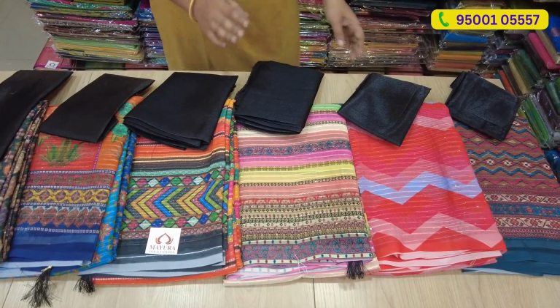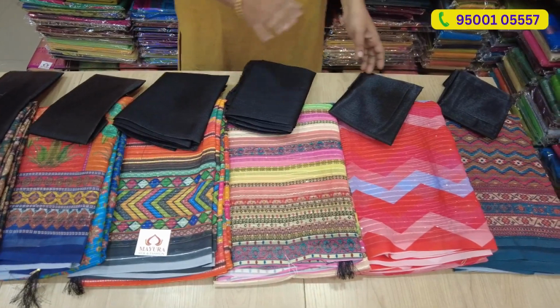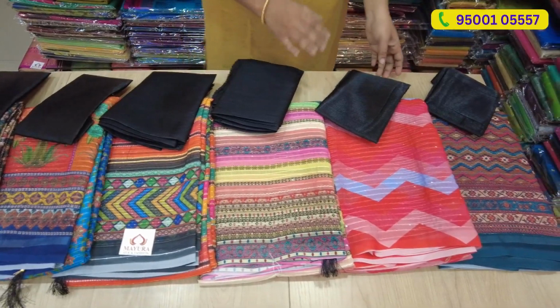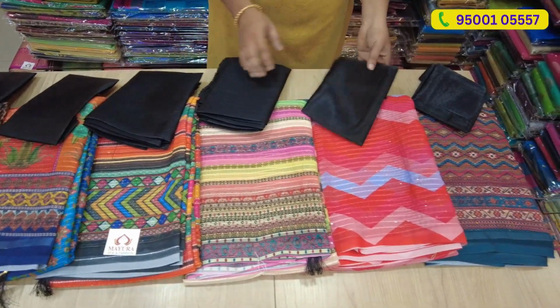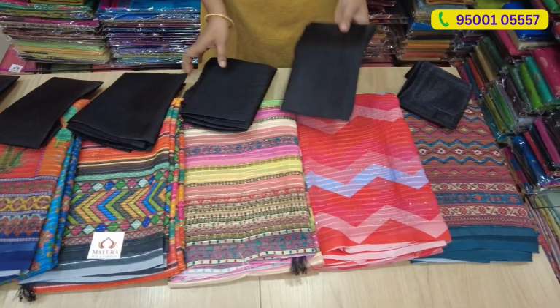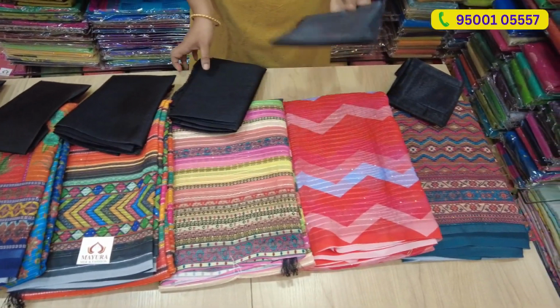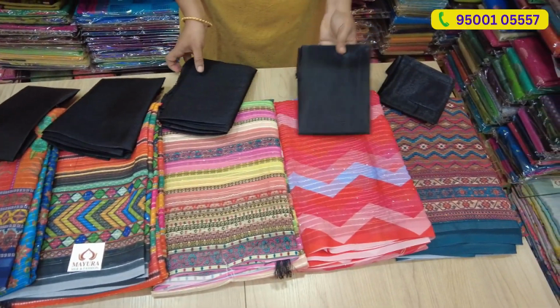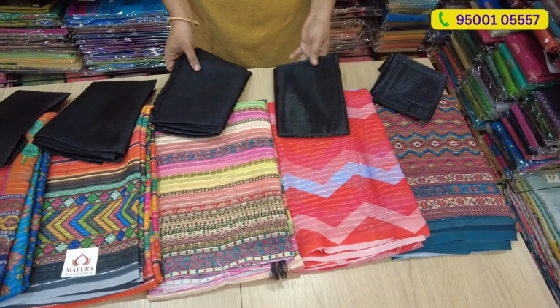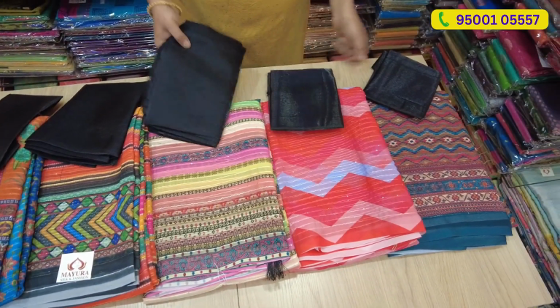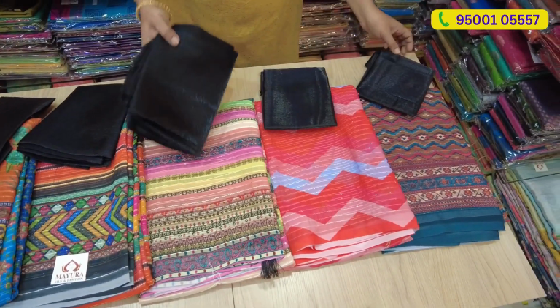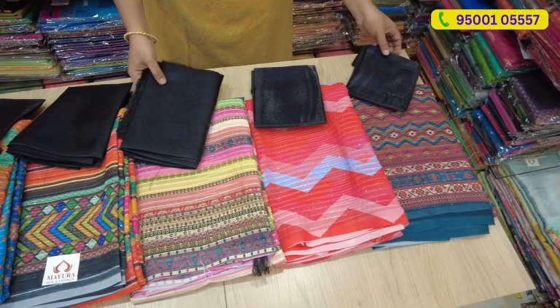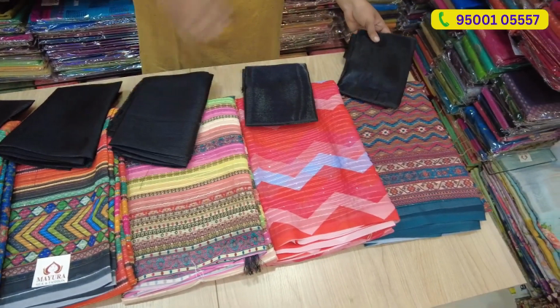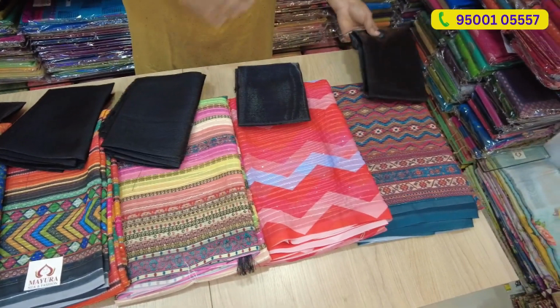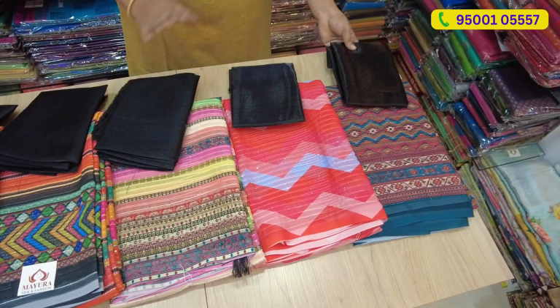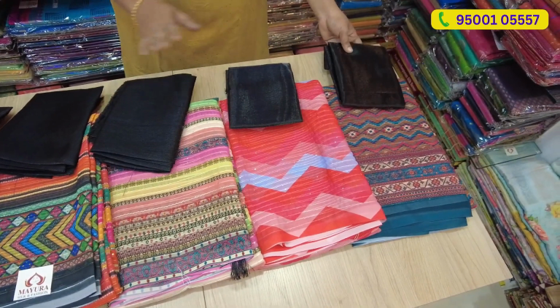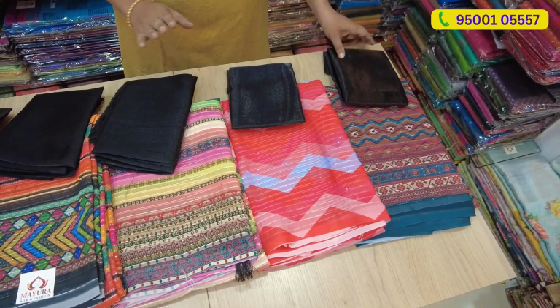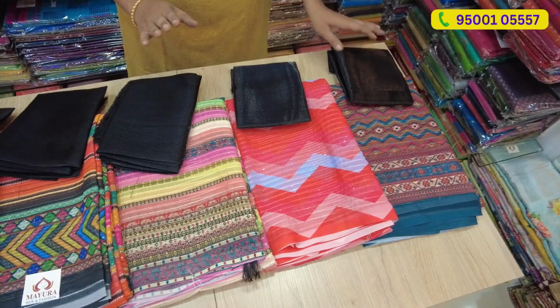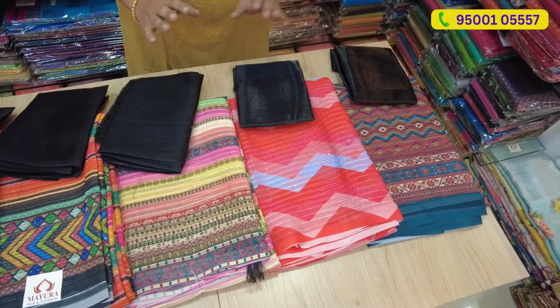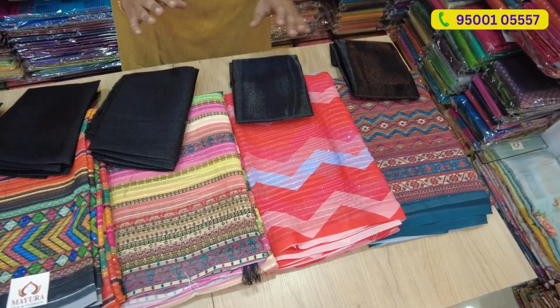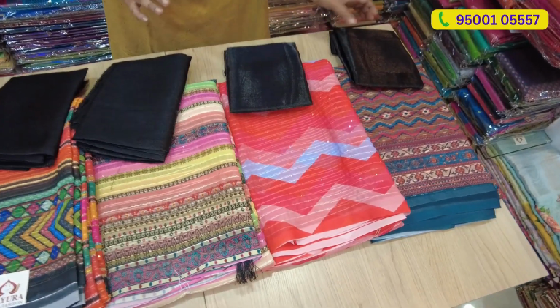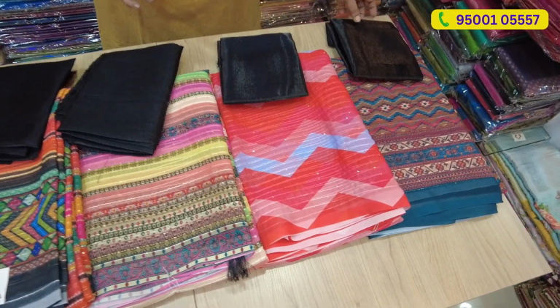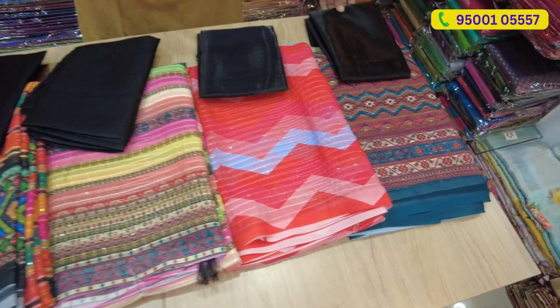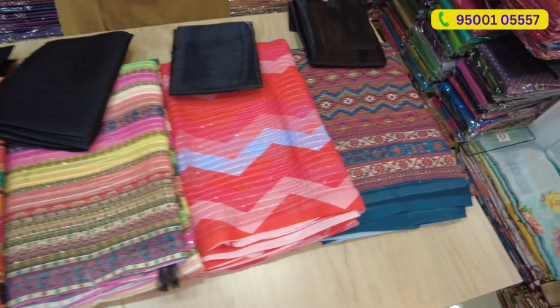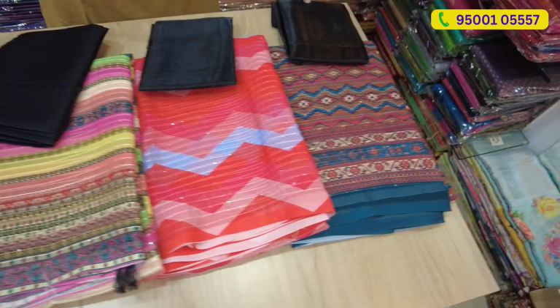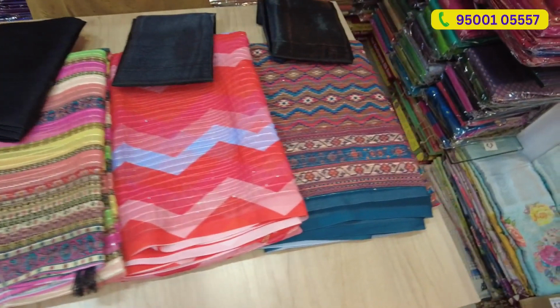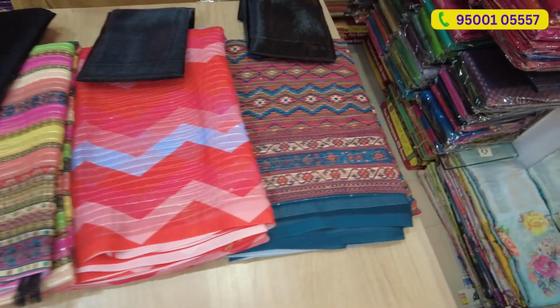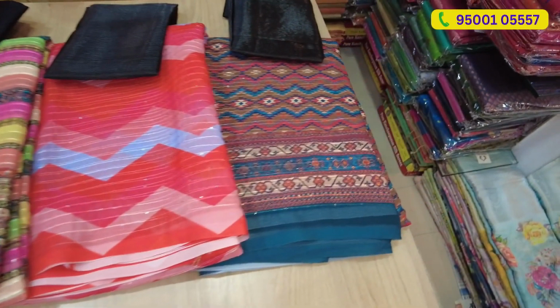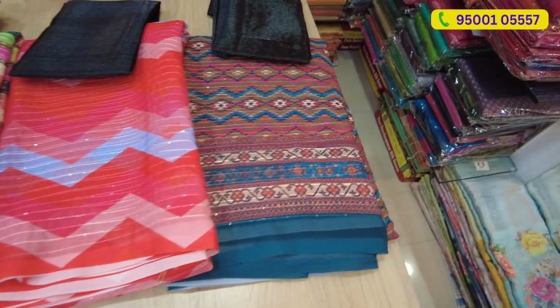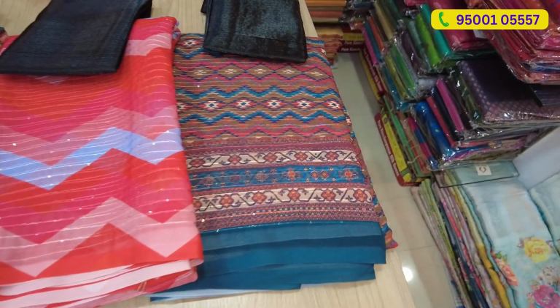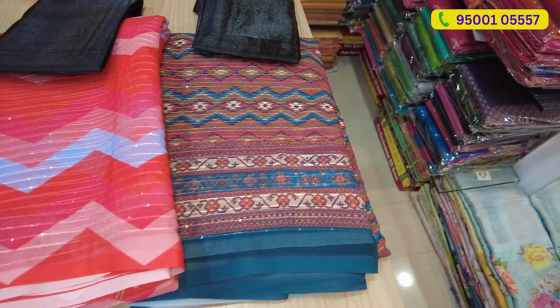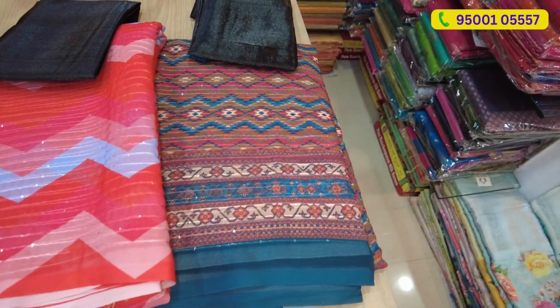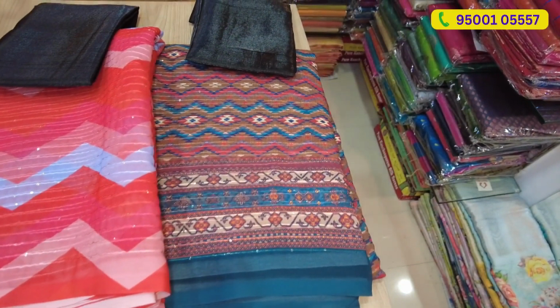If you have a blouse, you have a black blouse. If you have any contrast, you can mix and match.